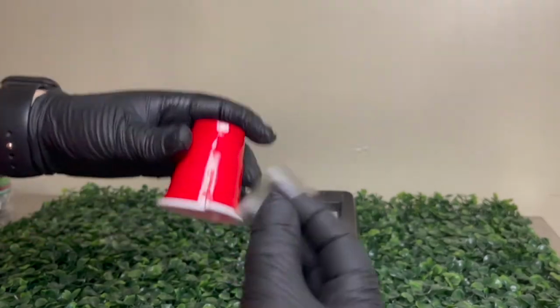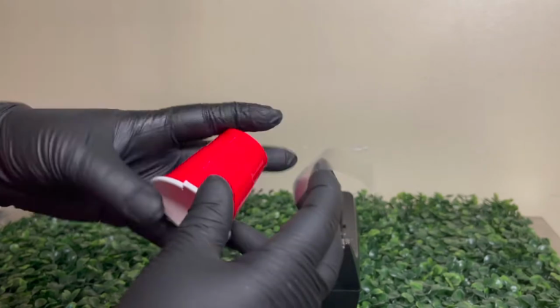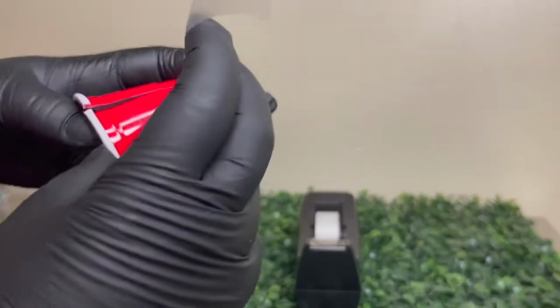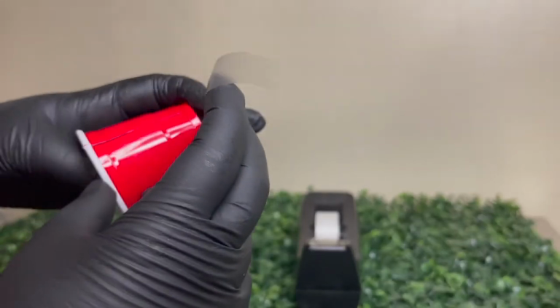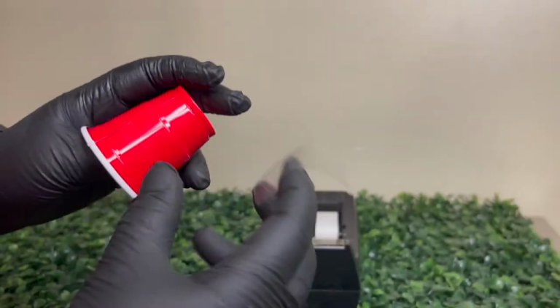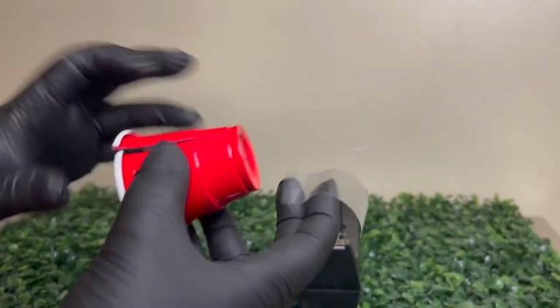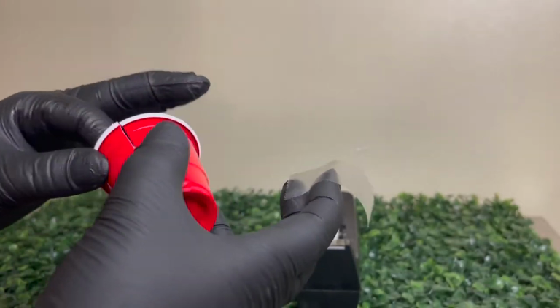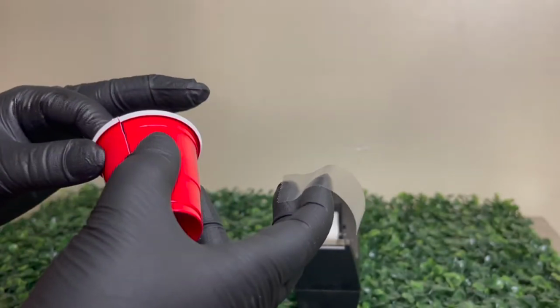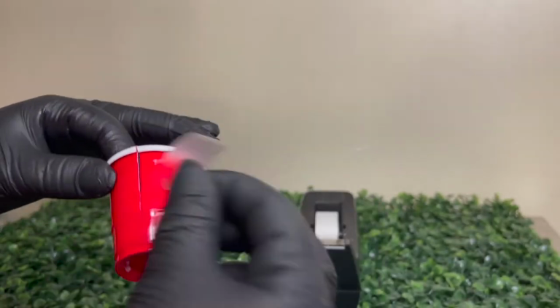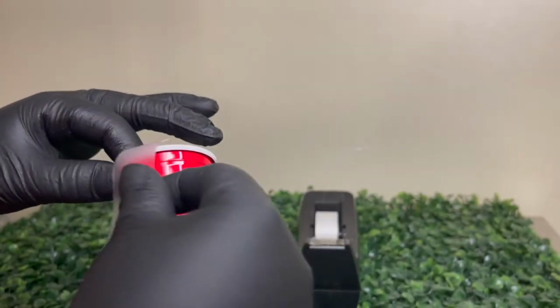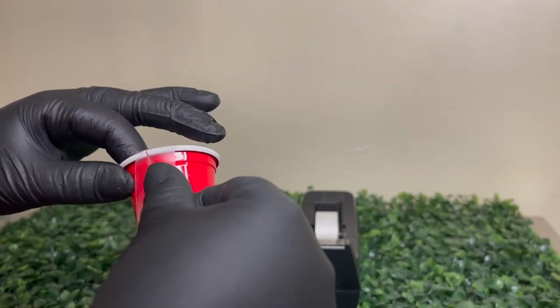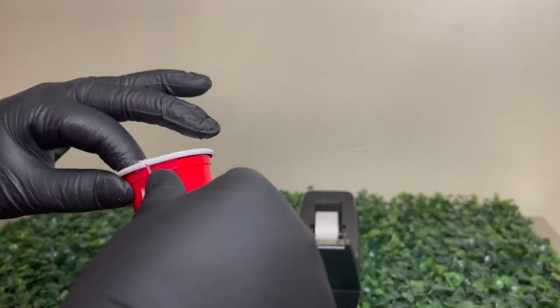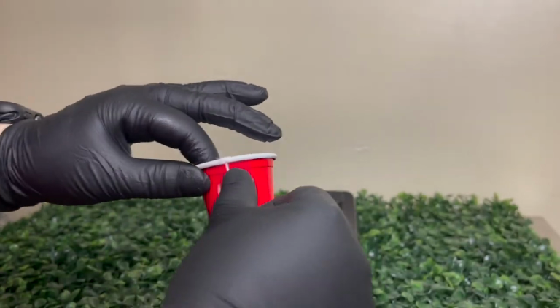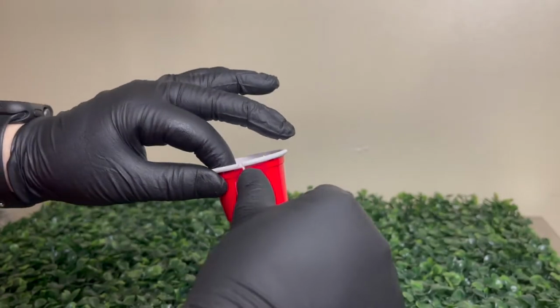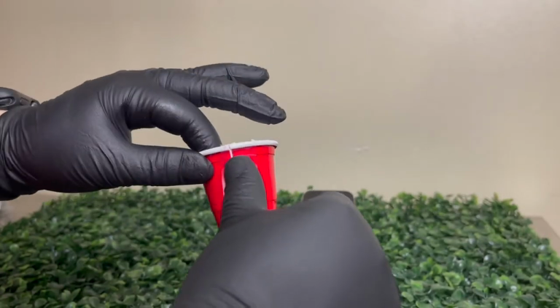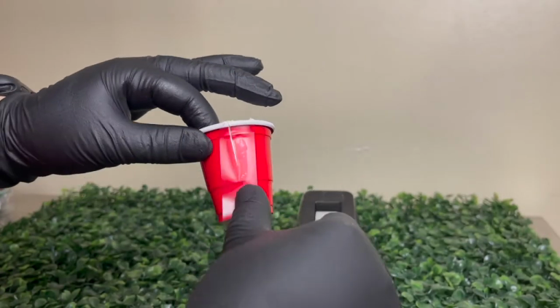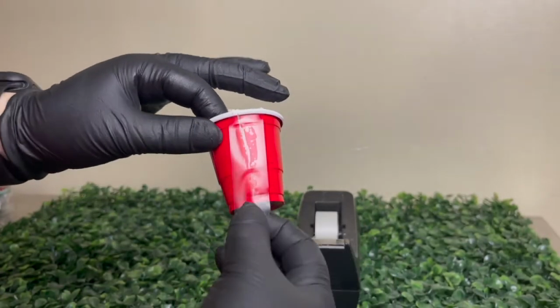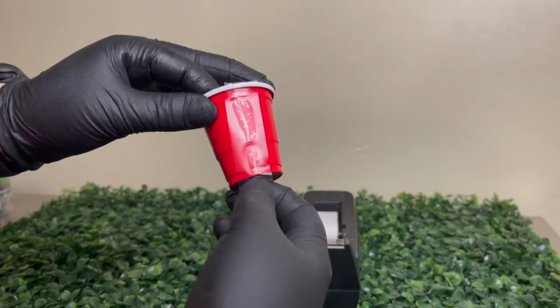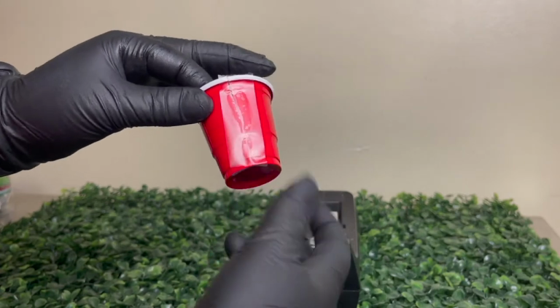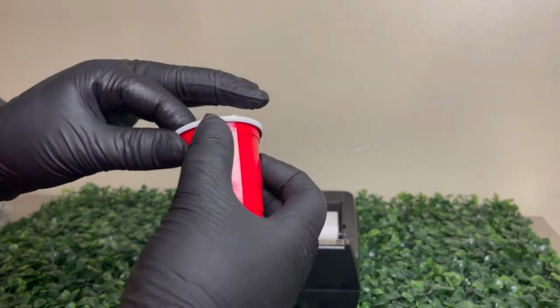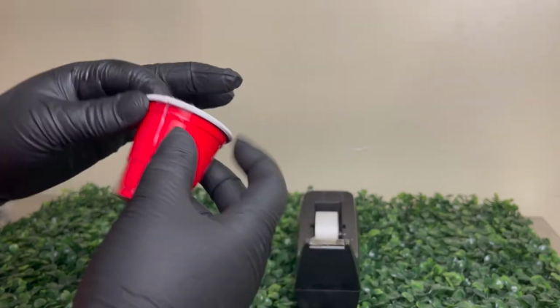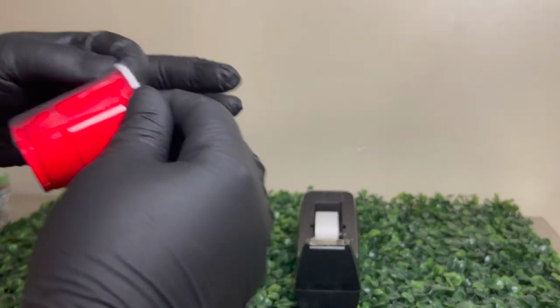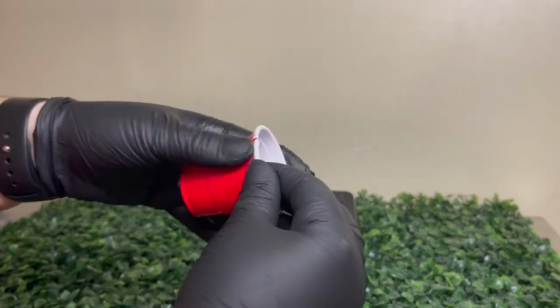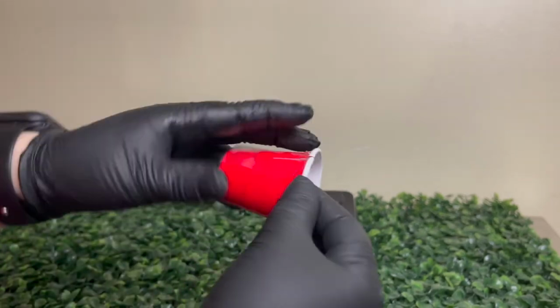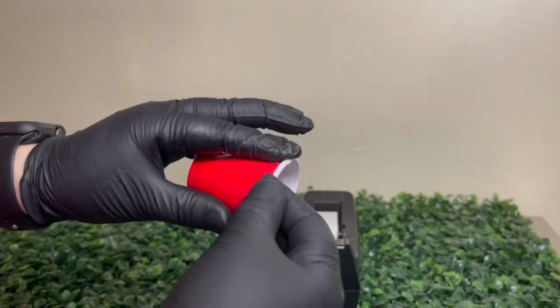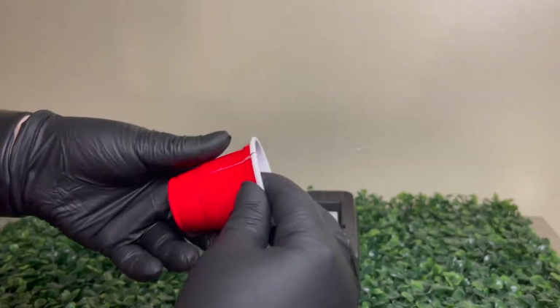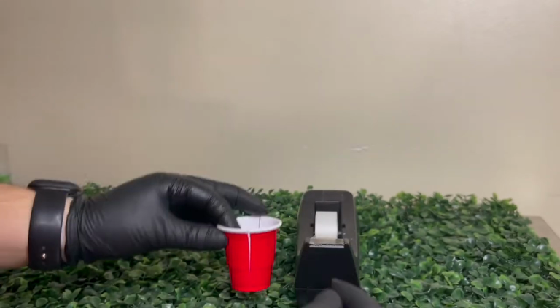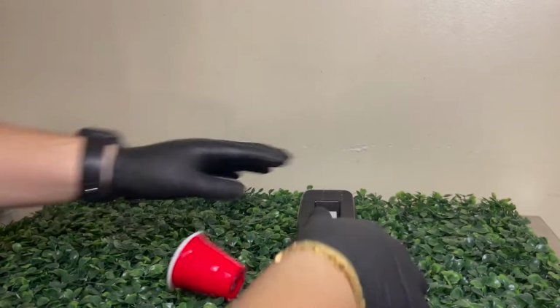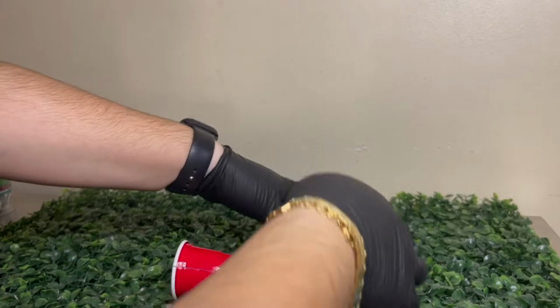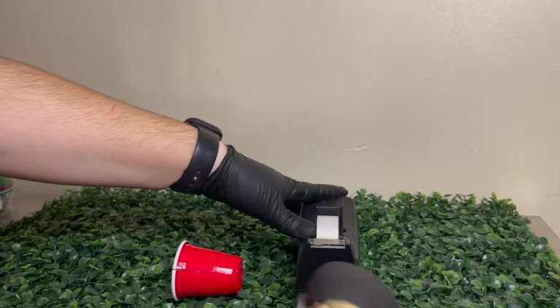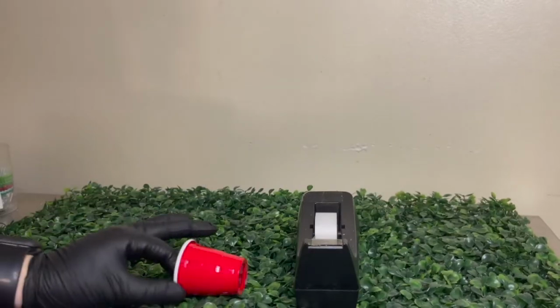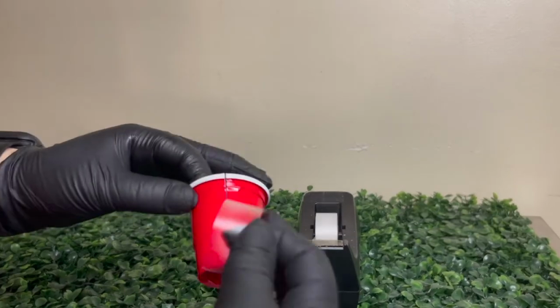For my other cup I cut it three times and I feel like that worked better. After you cut them, you're going to want to add tape on the outside, as you guys can see in the video, so your chocolate doesn't go everywhere when you pour it in.